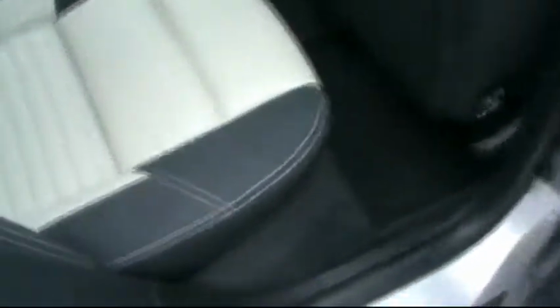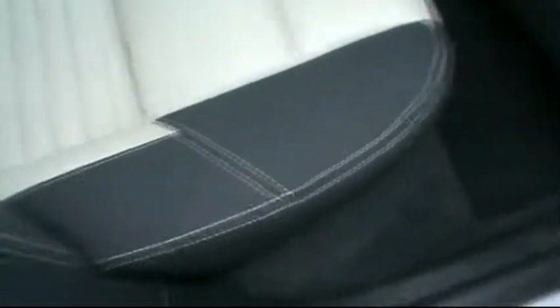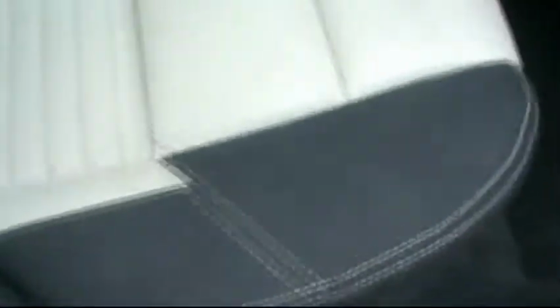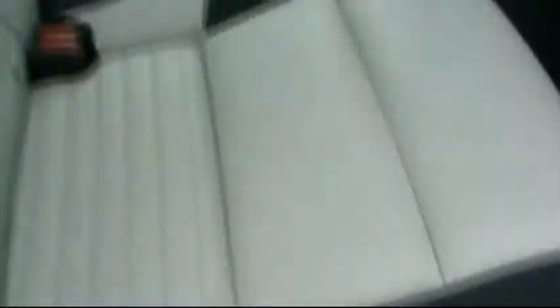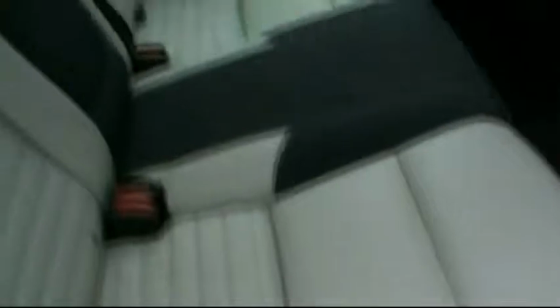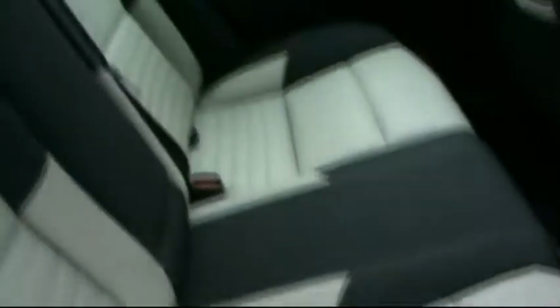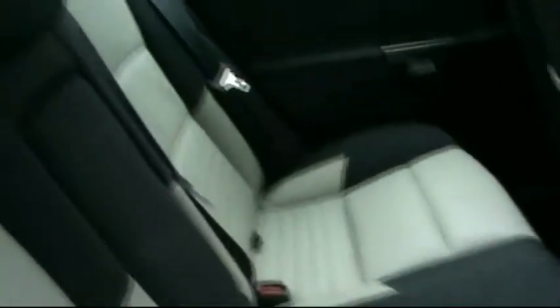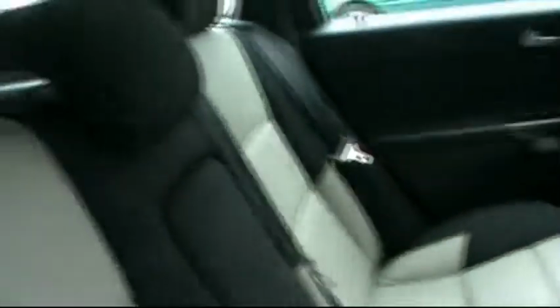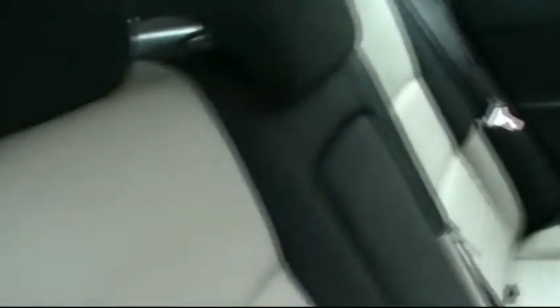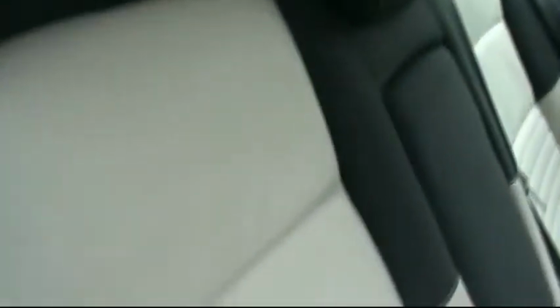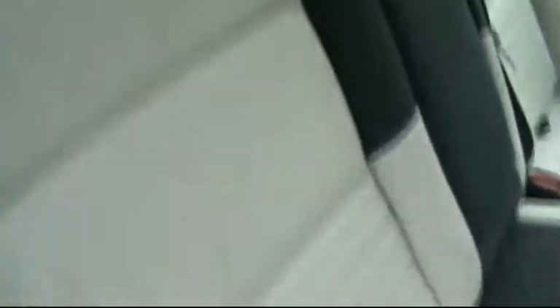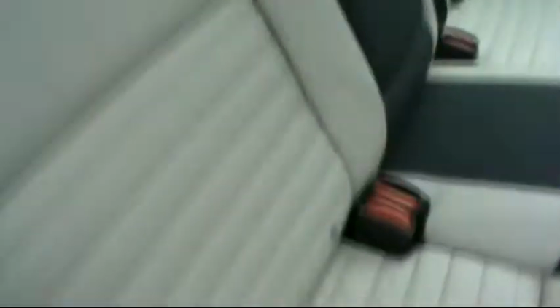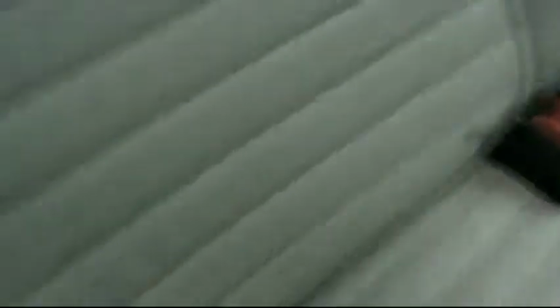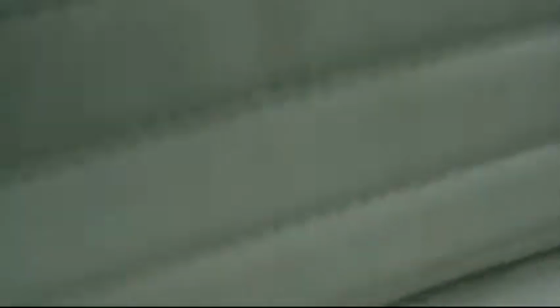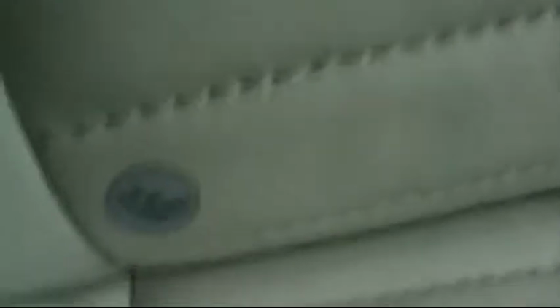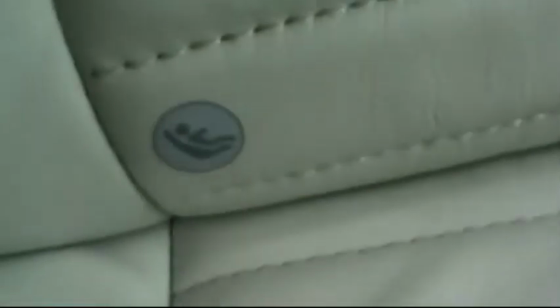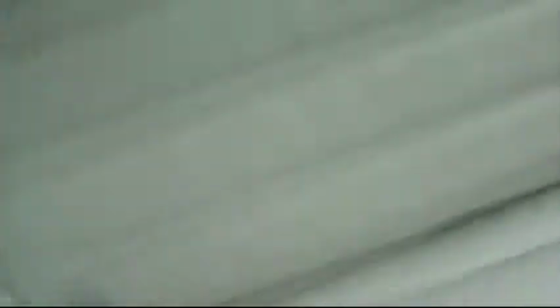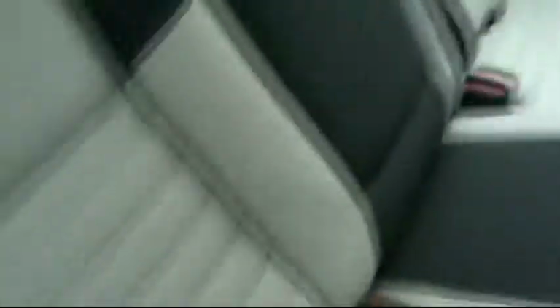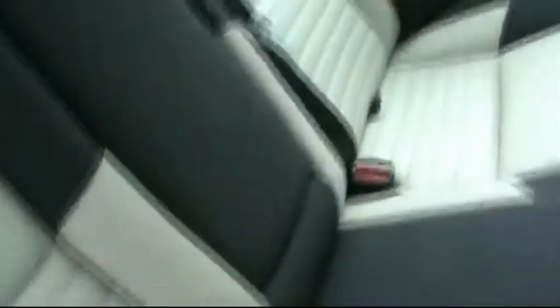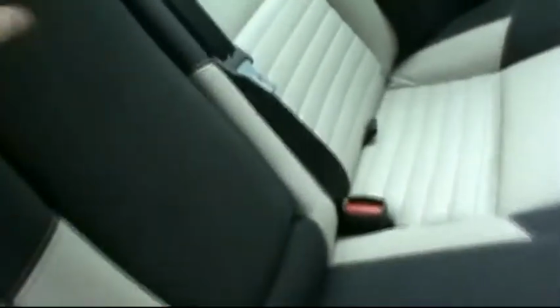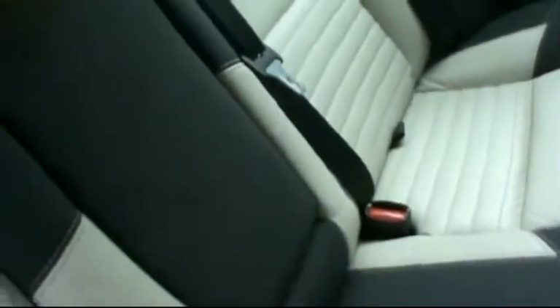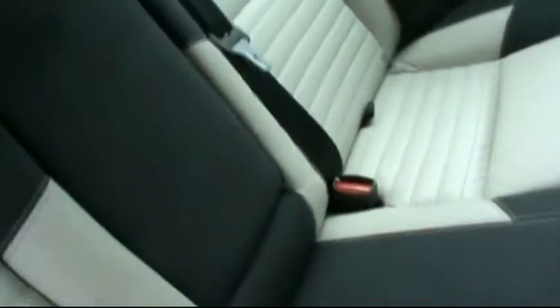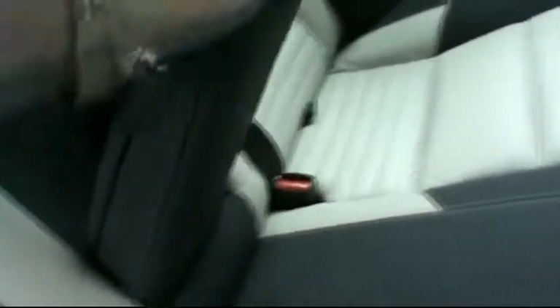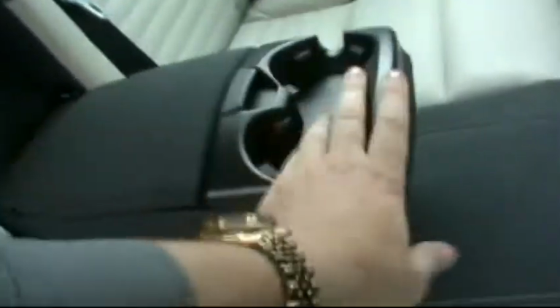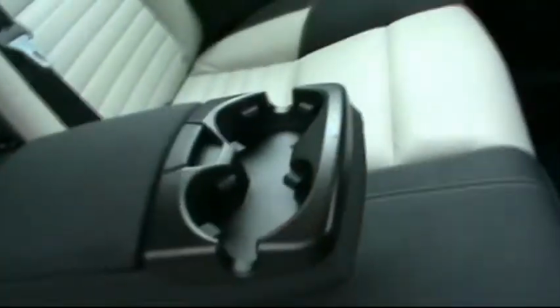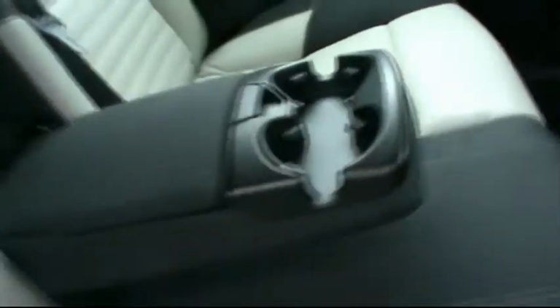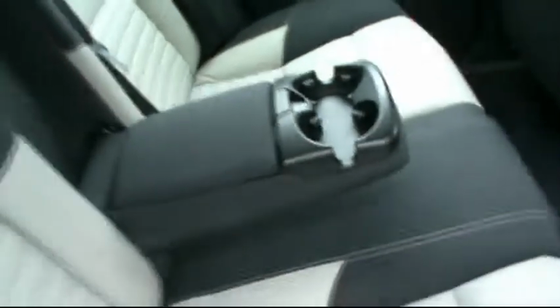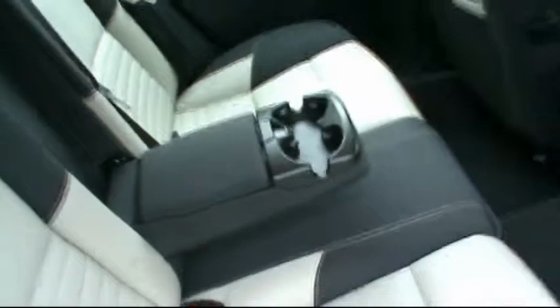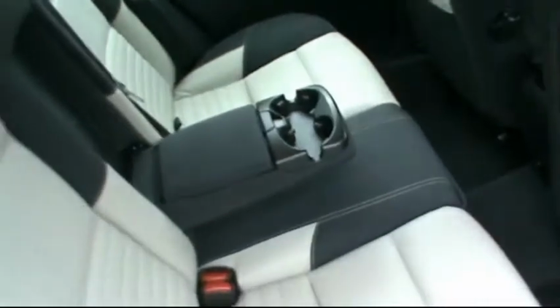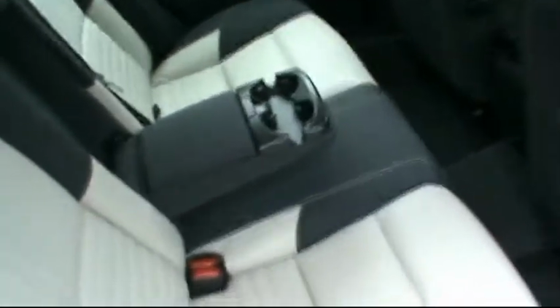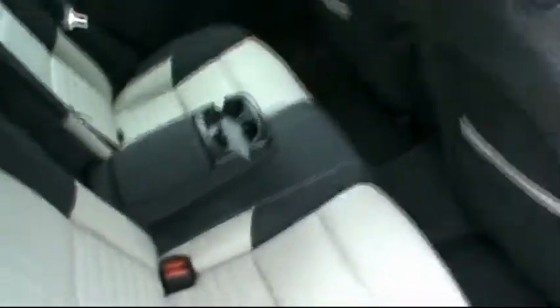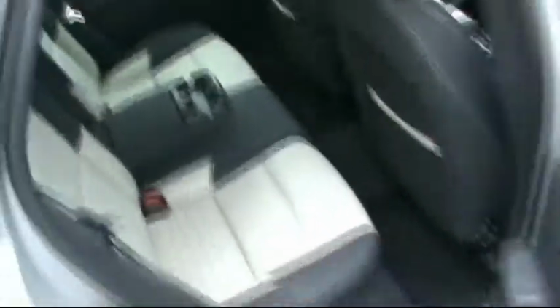Inside, it has a two-tone full leather interior which is completely immaculate. It does have ISOFIX points for your child car seats, as well as an armrest and cupholders for passengers in the back.